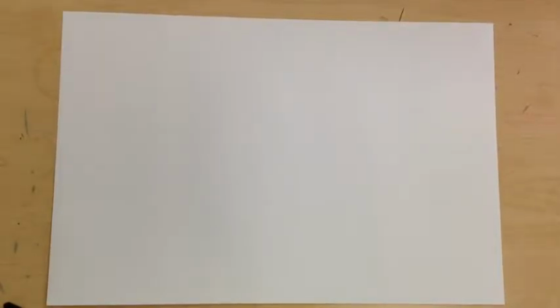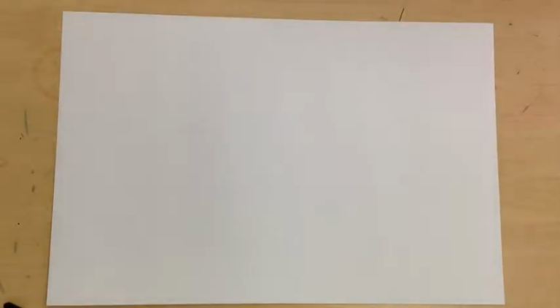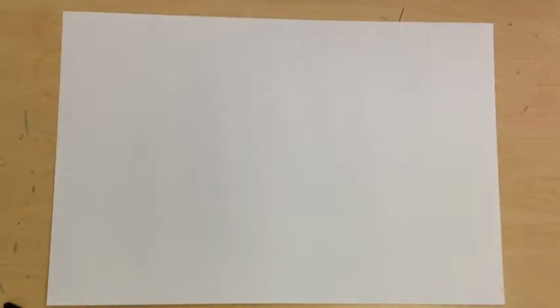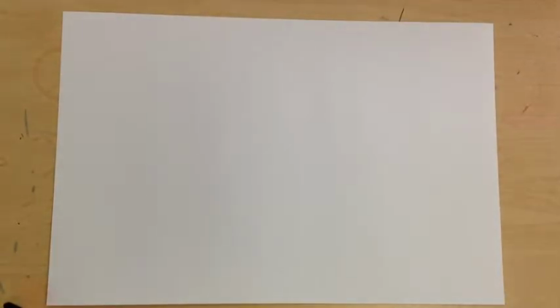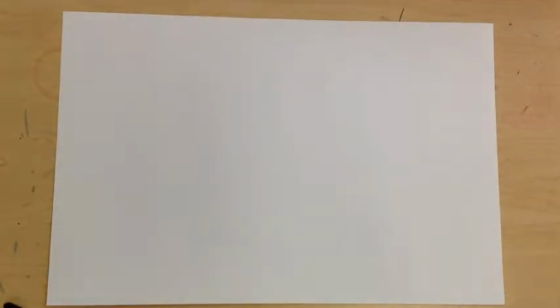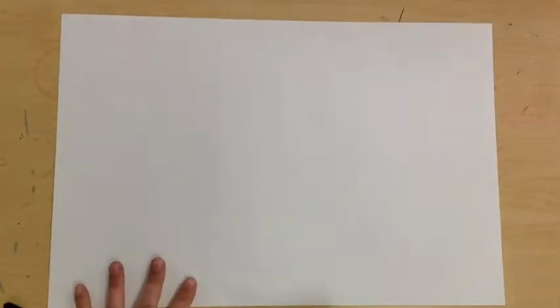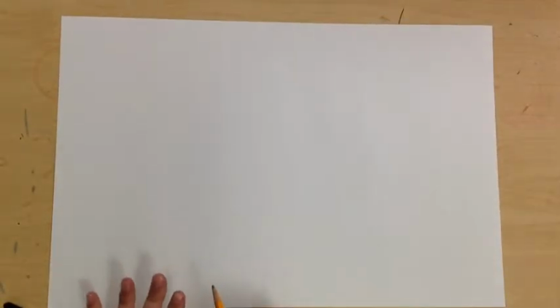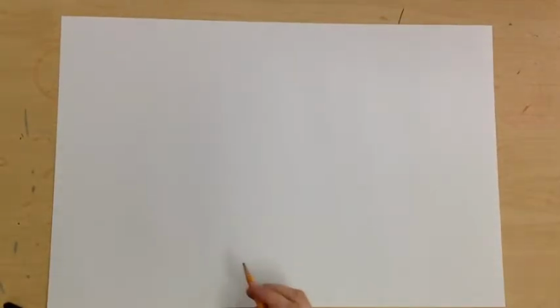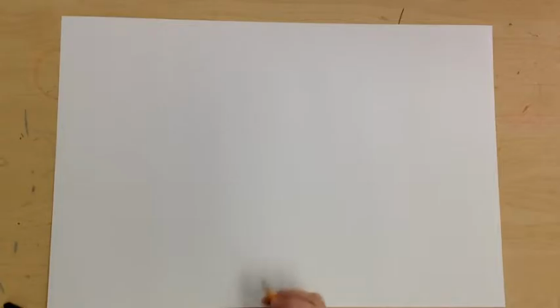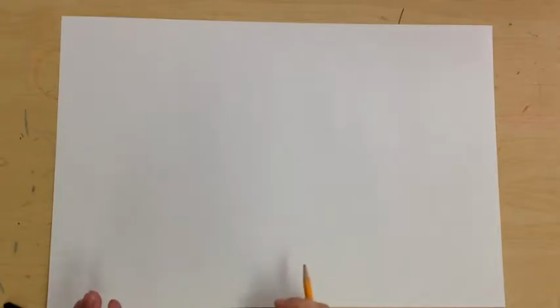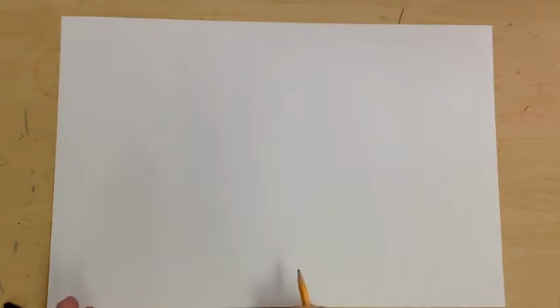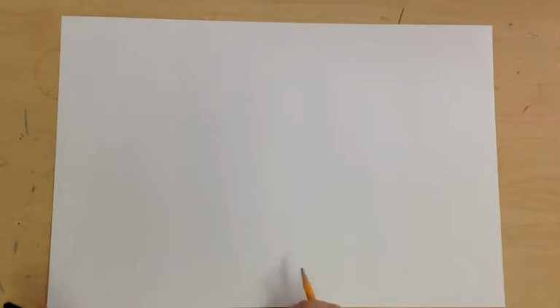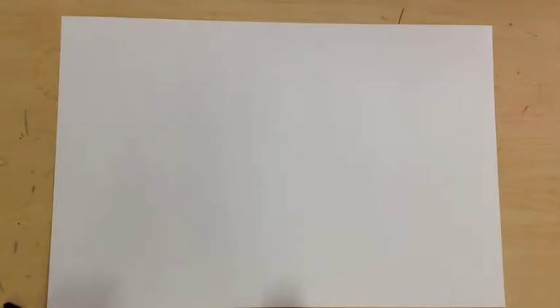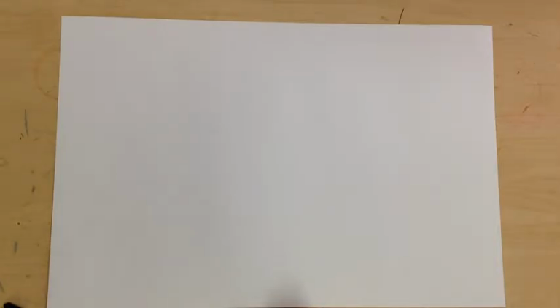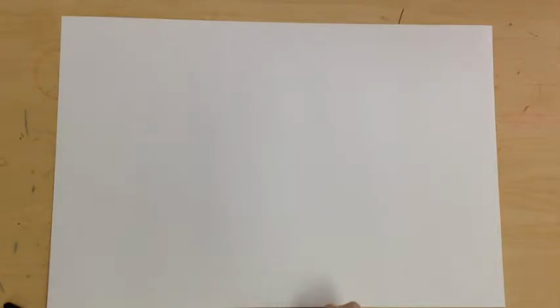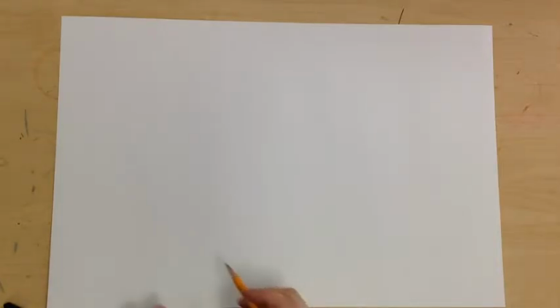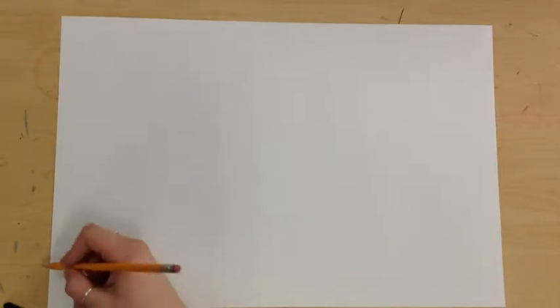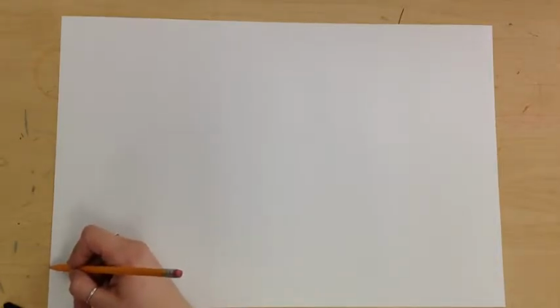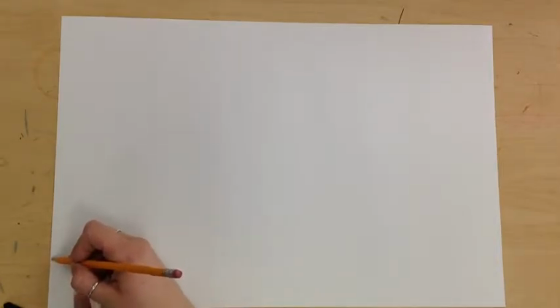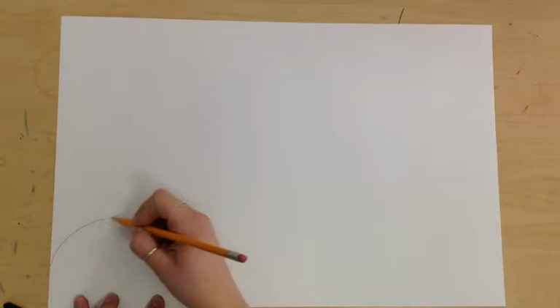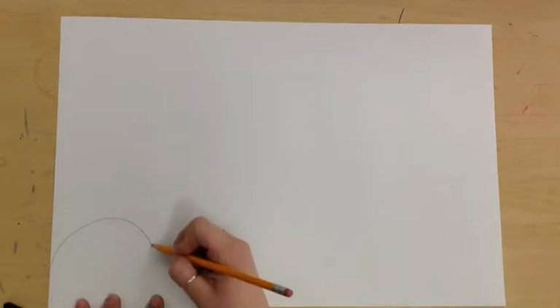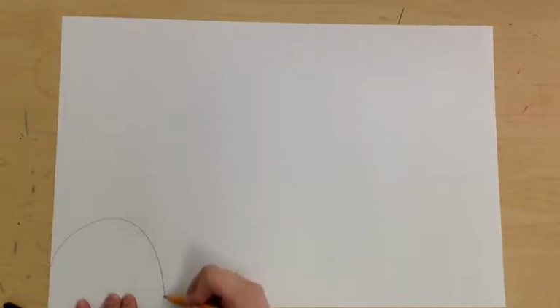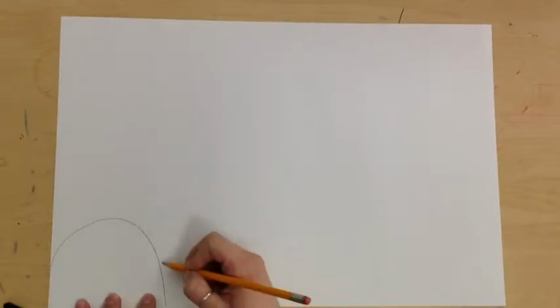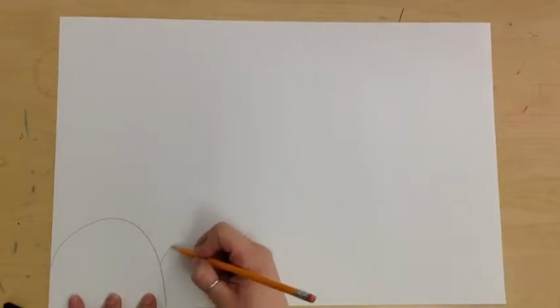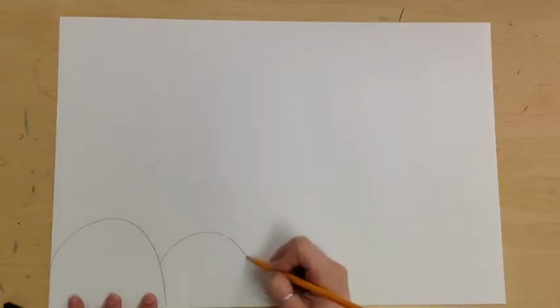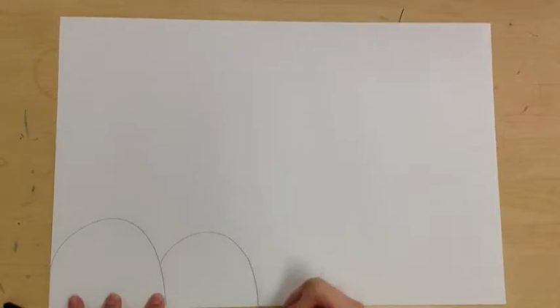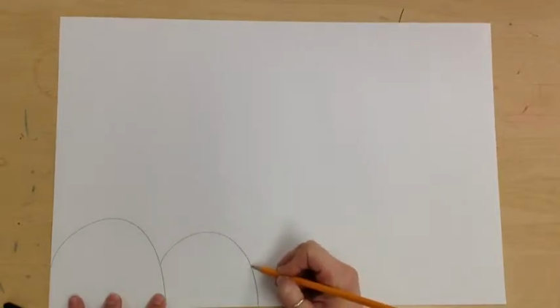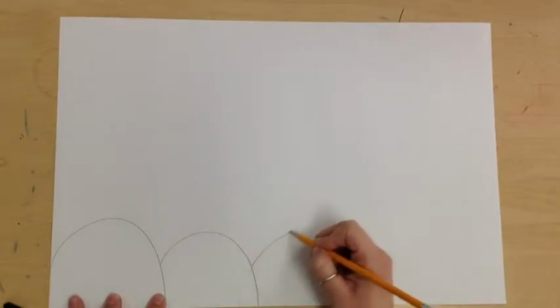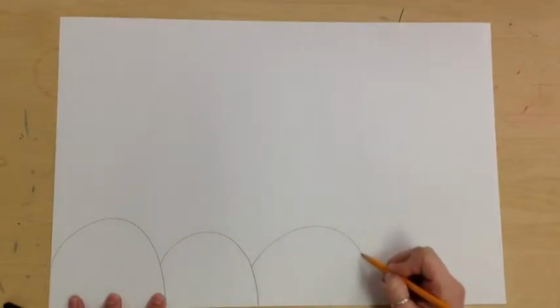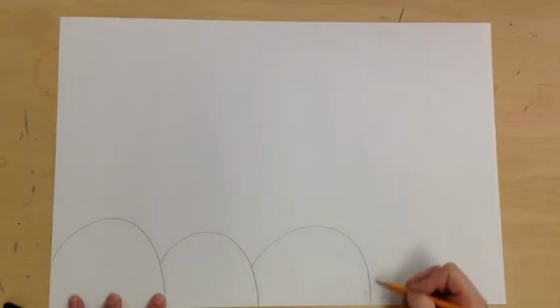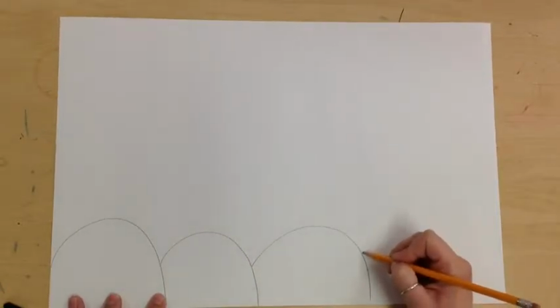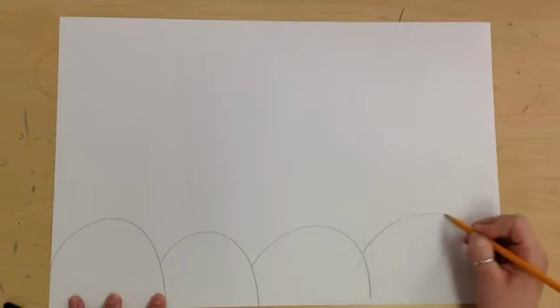First thing we're going to do is pencil. I'm going to draw my landscape. You can choose how you want it to be, but I think the easiest is to do some mountains. They're almost like ice cream scoops, so you would do some ice cream scoops across the bottom.